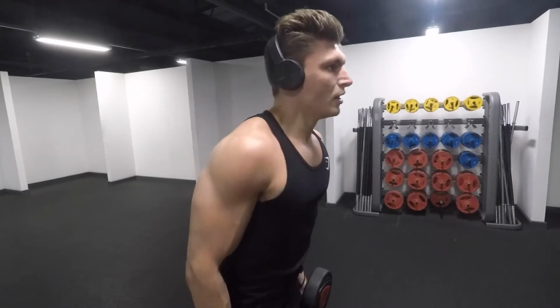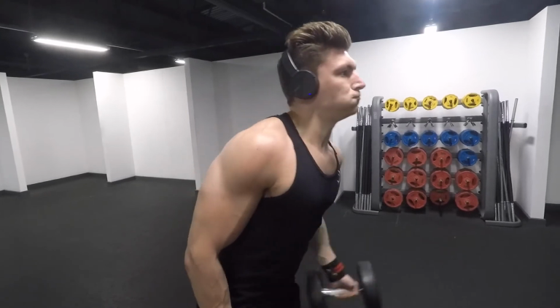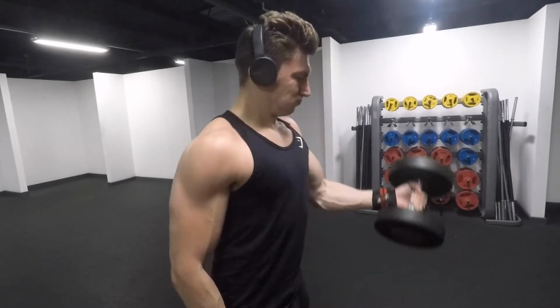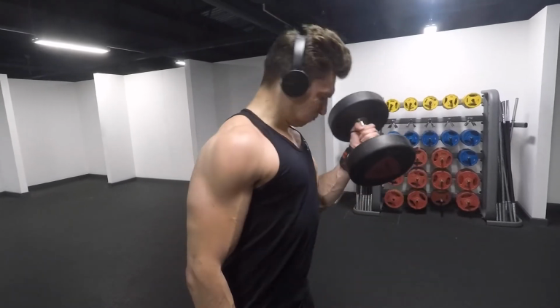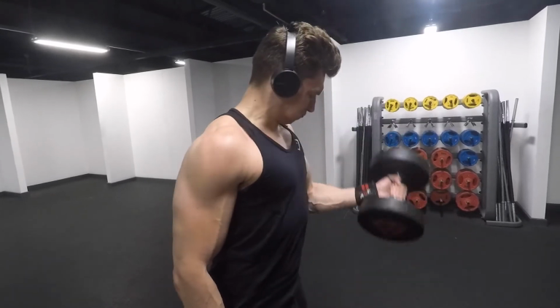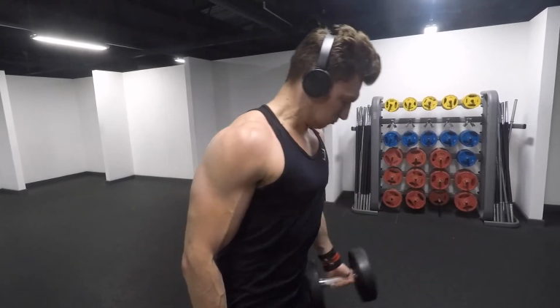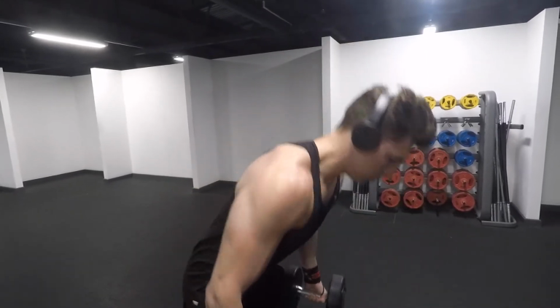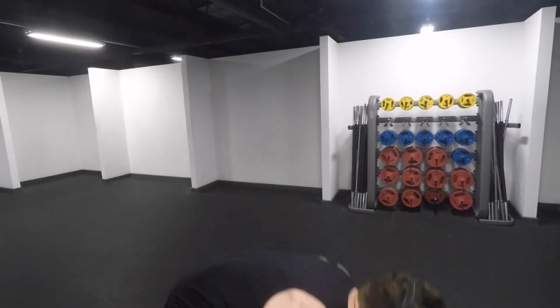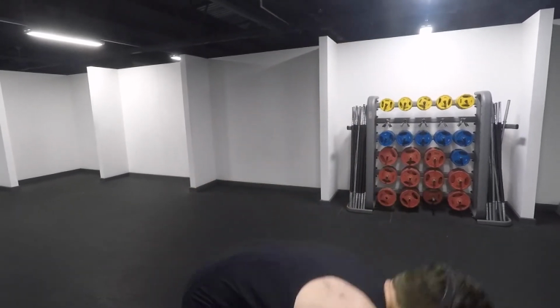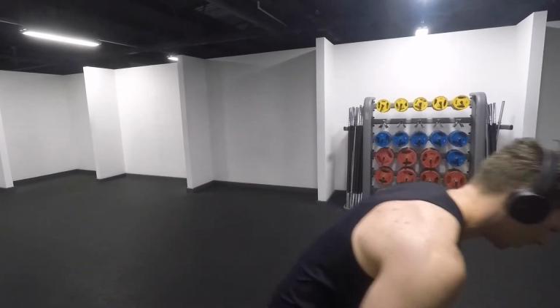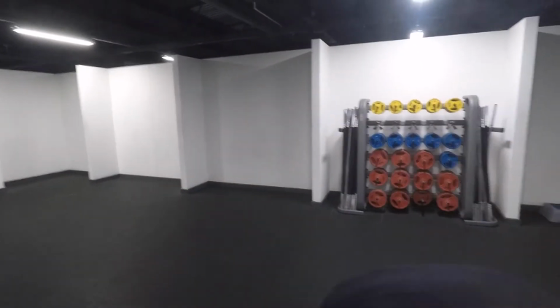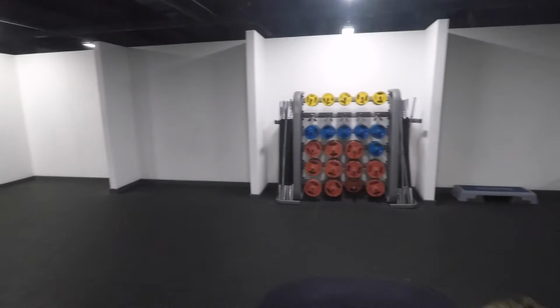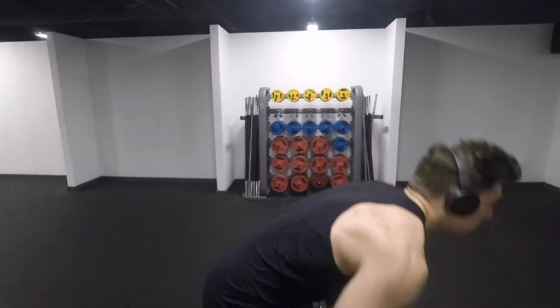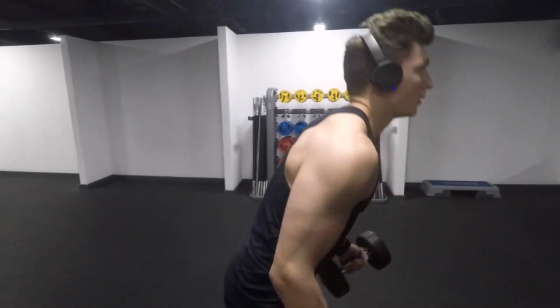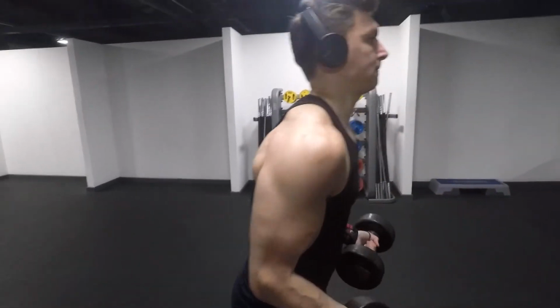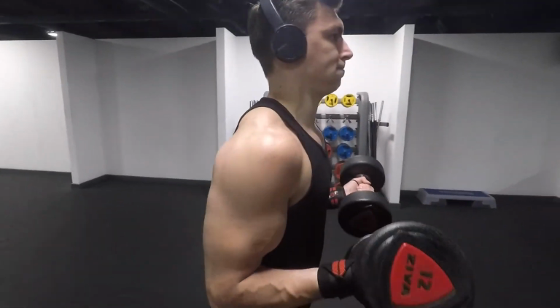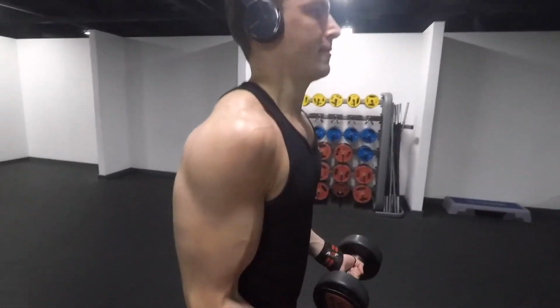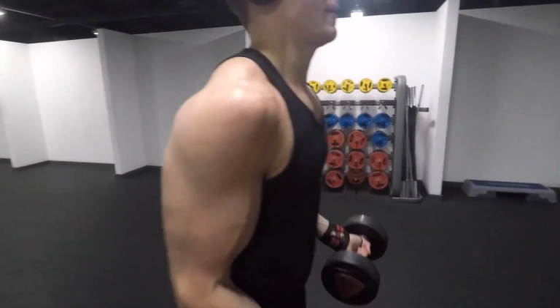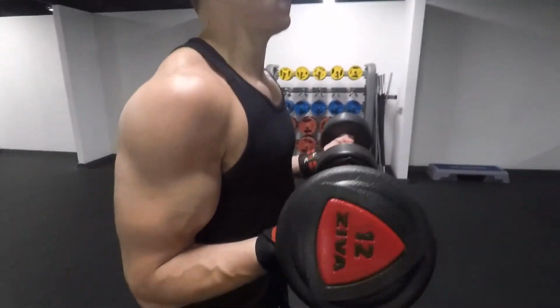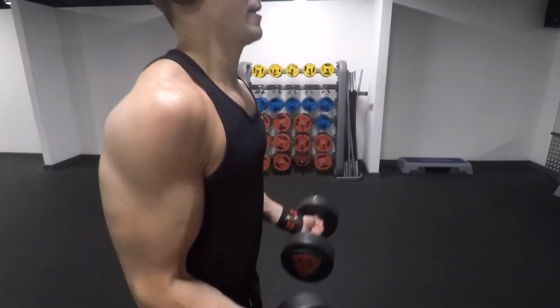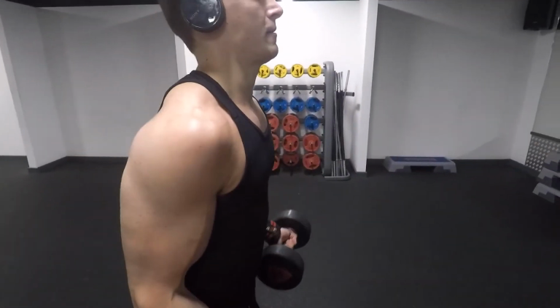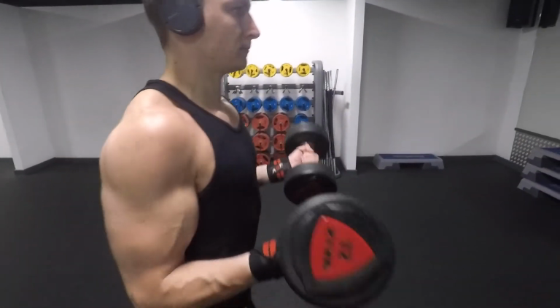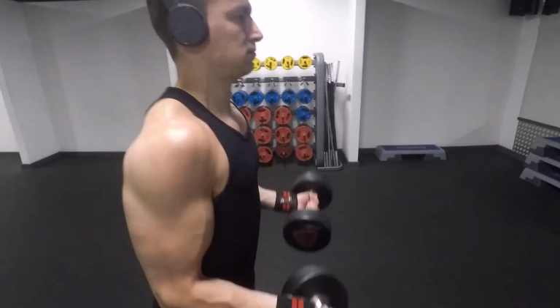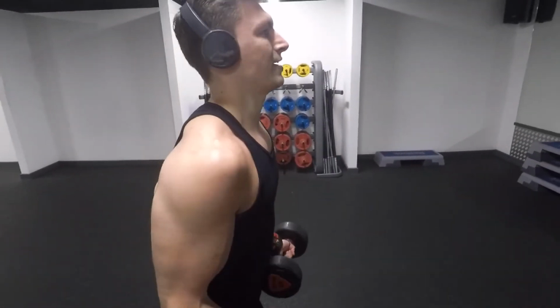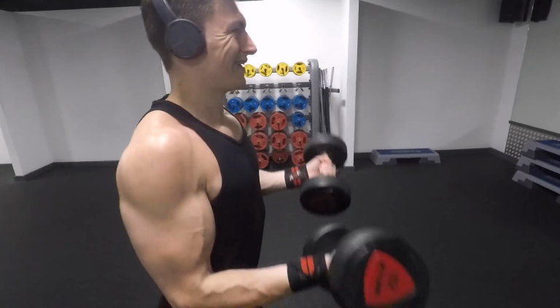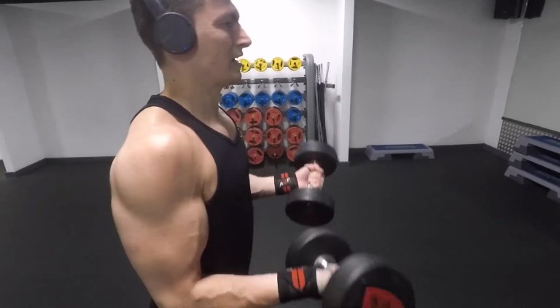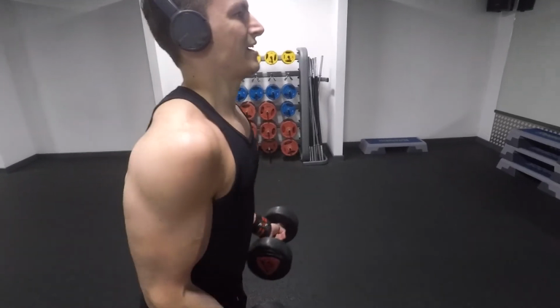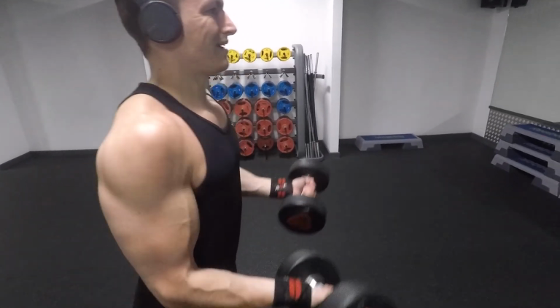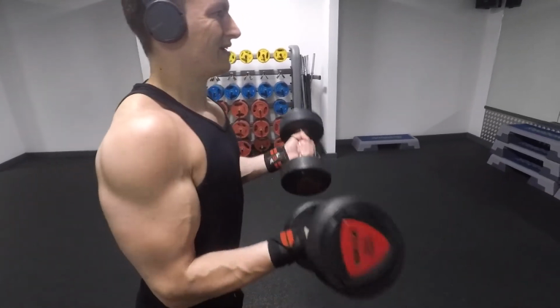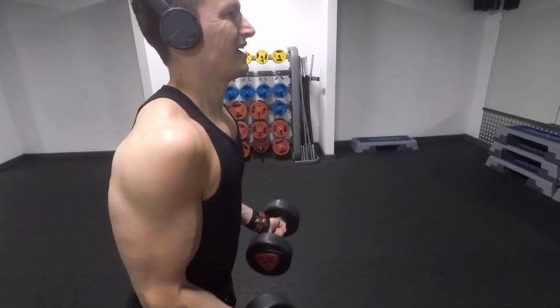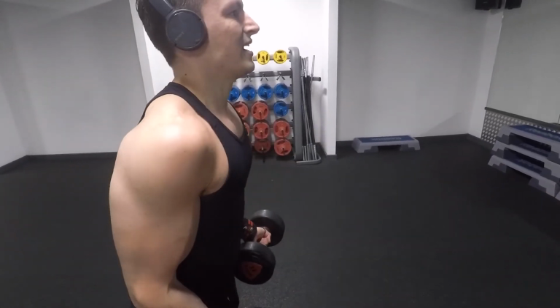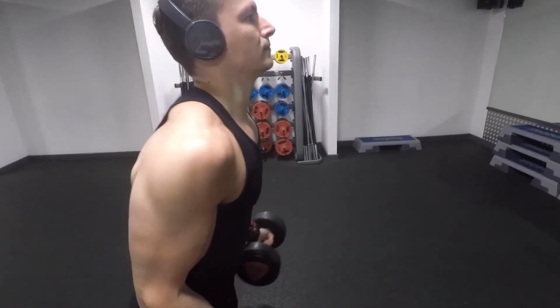Then you're going to put the dumbbells together in front of you and just do partial repetitions. I've seen a couple of people do full repetitions of this, but I only do partial repetitions. Including these in your workout, you will fatigue quickly, so only include one or two sets per workout so you don't overtrain.